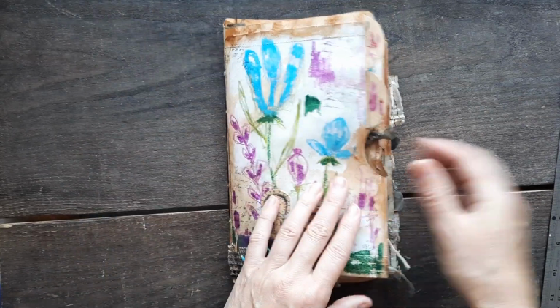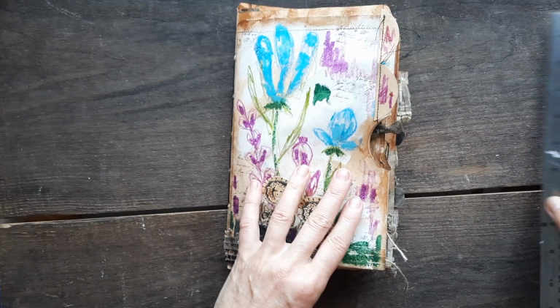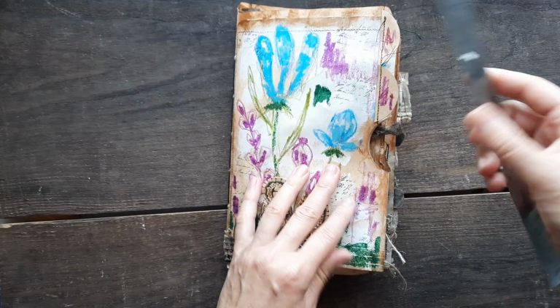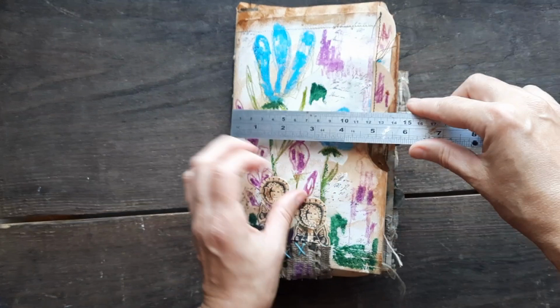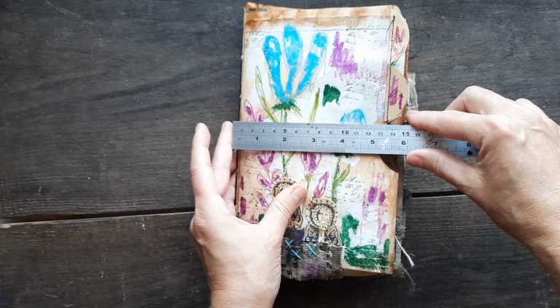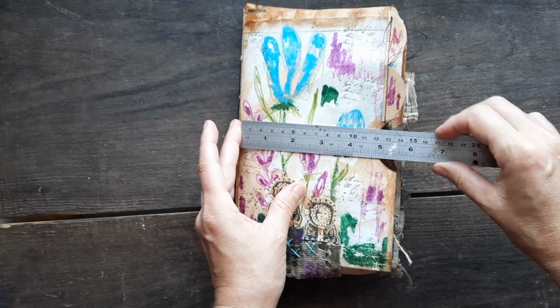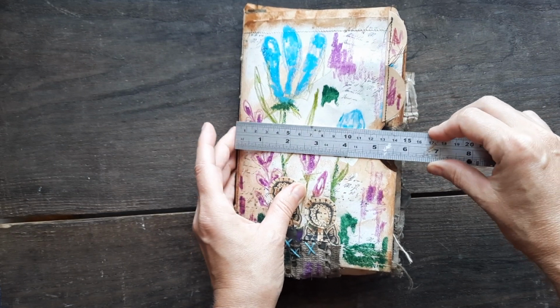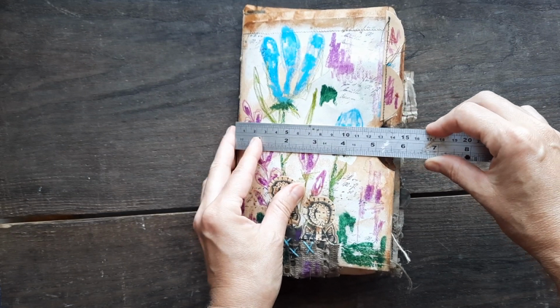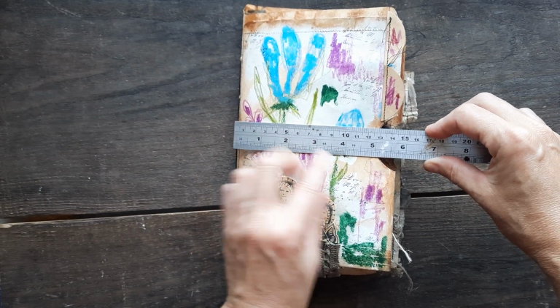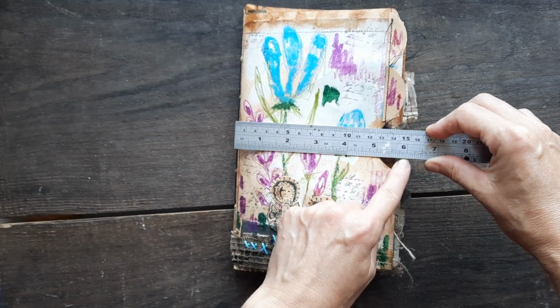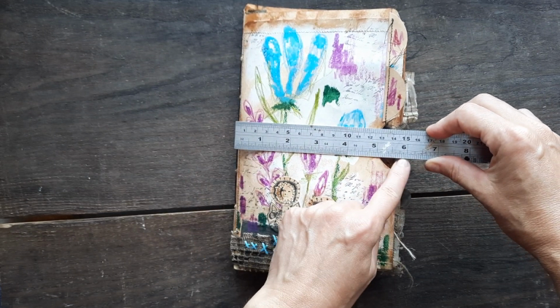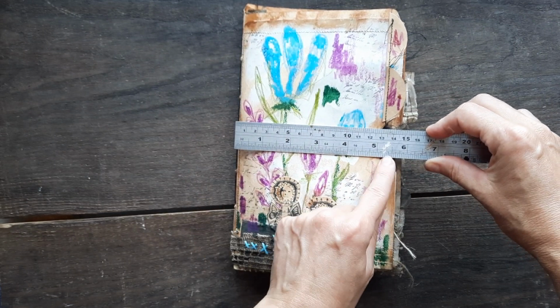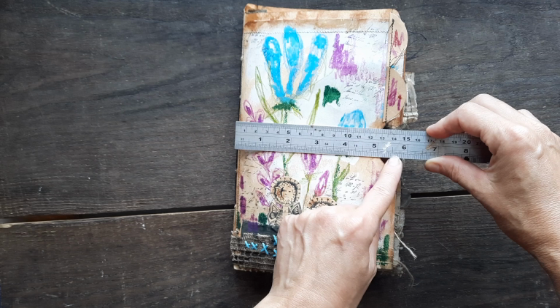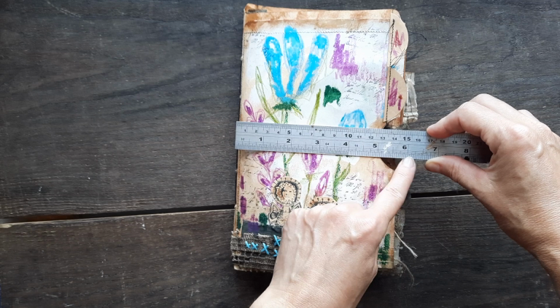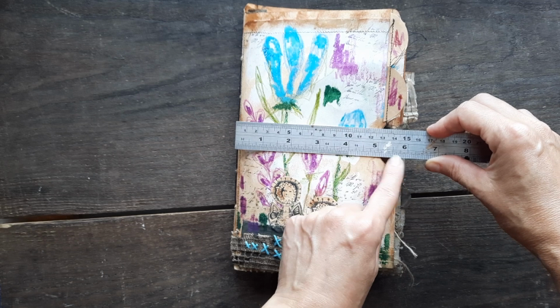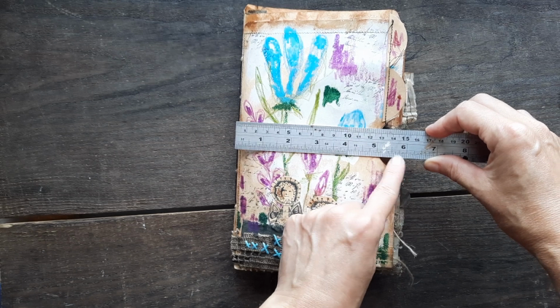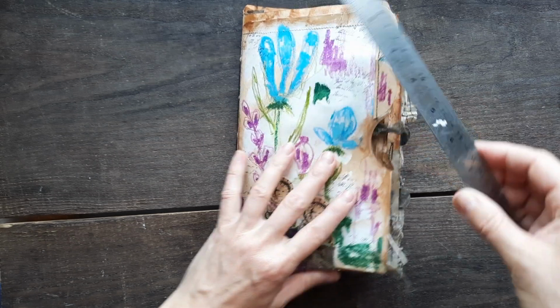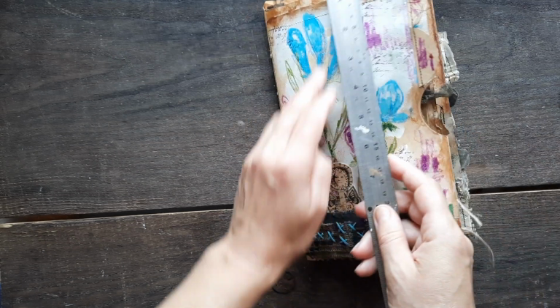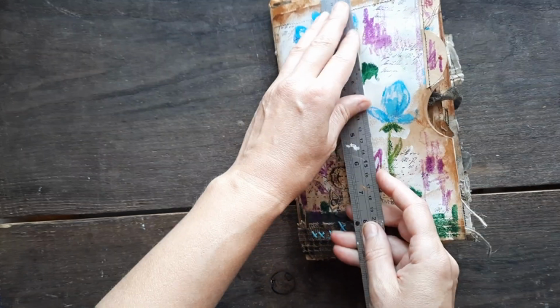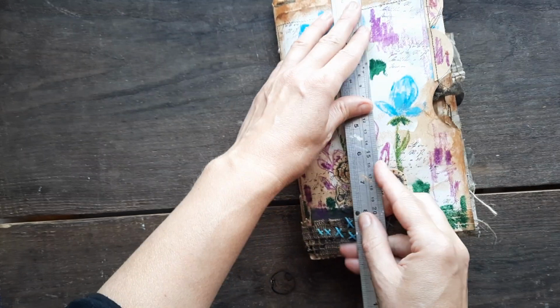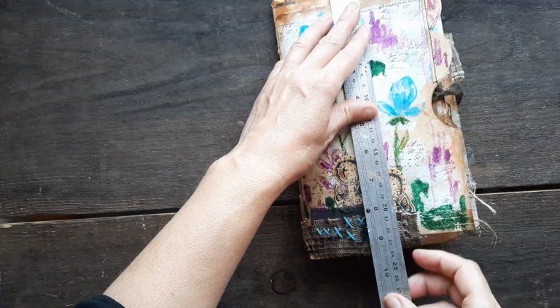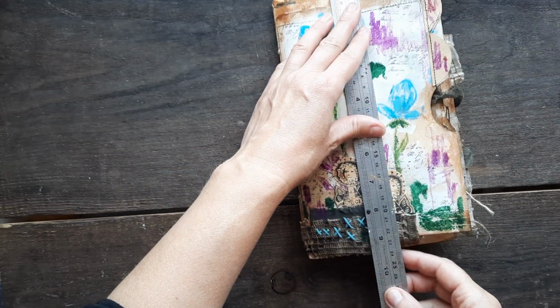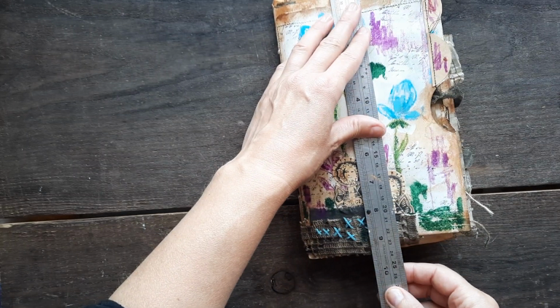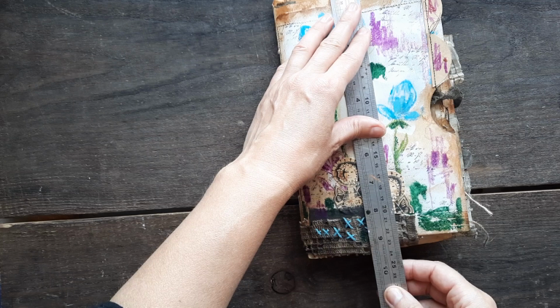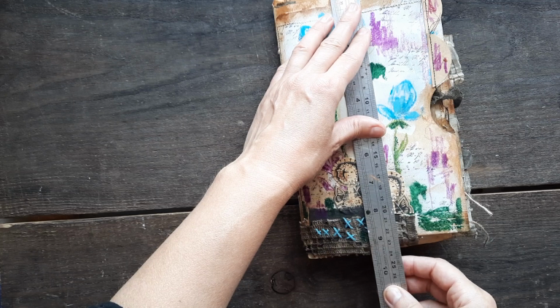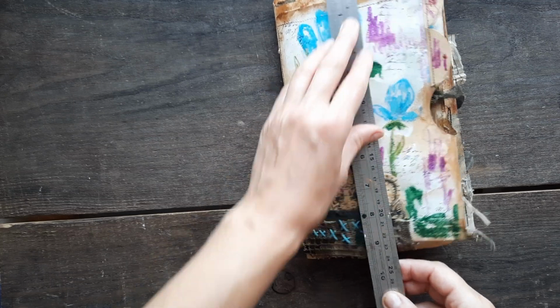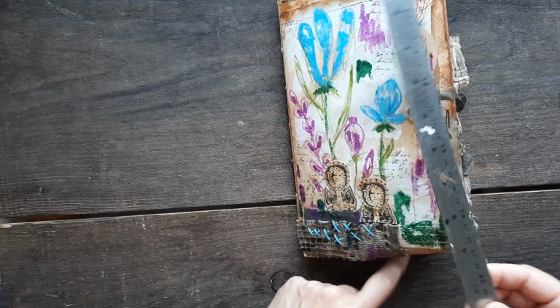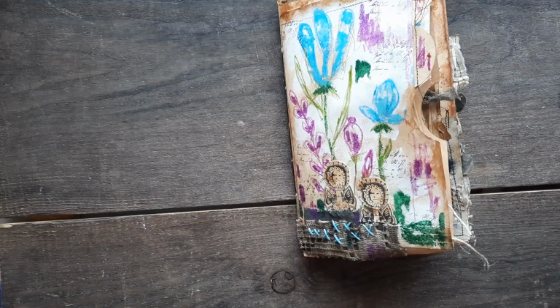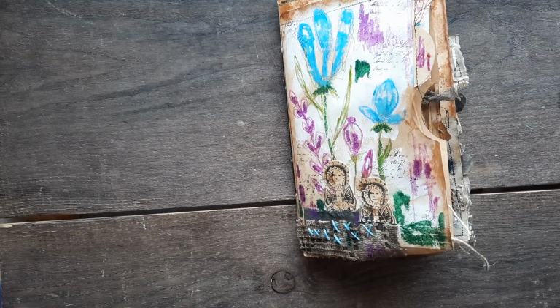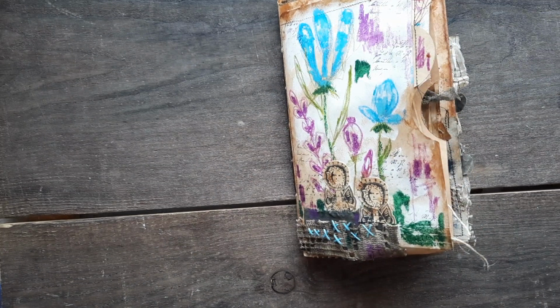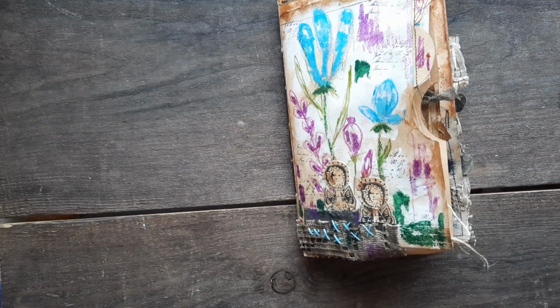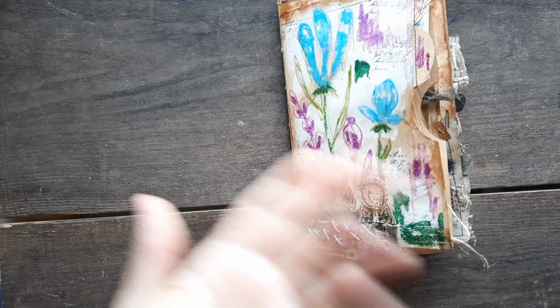Size. I already took a ruler. It is around five and a half, six inches wide, and the length is nine — nine-ish, but just like nine.